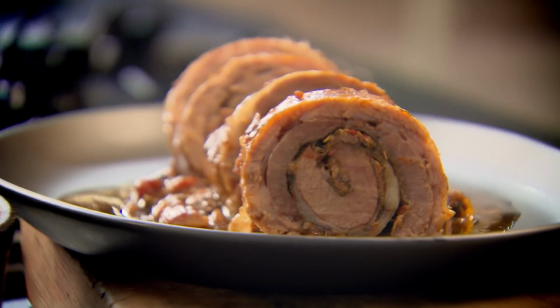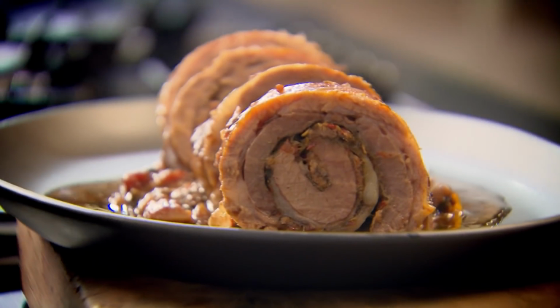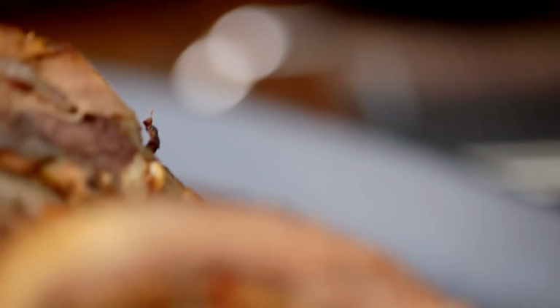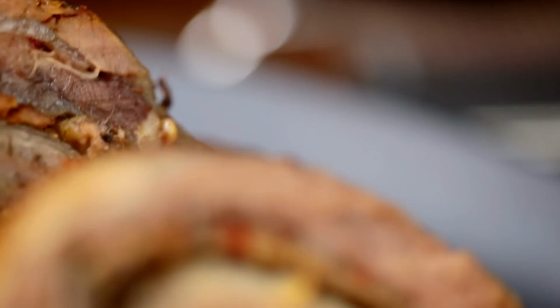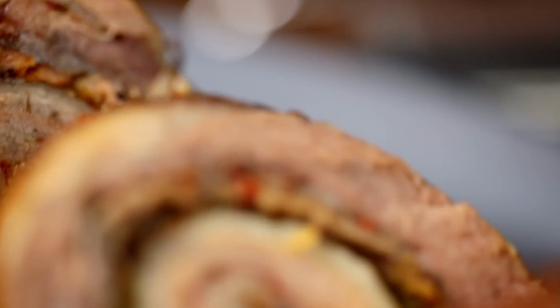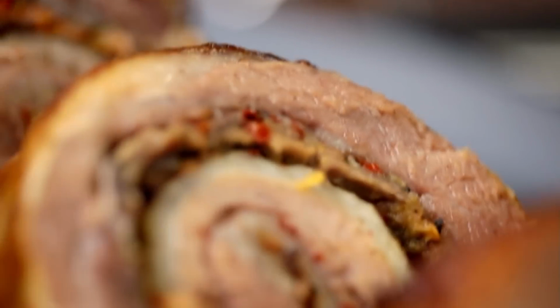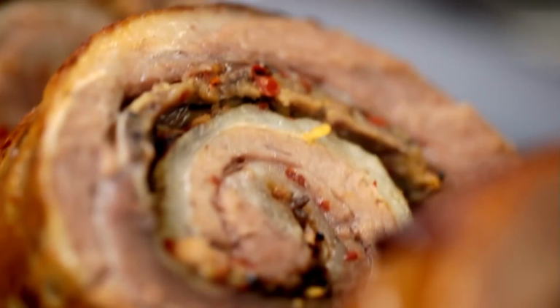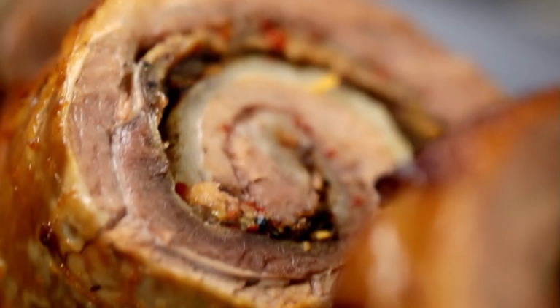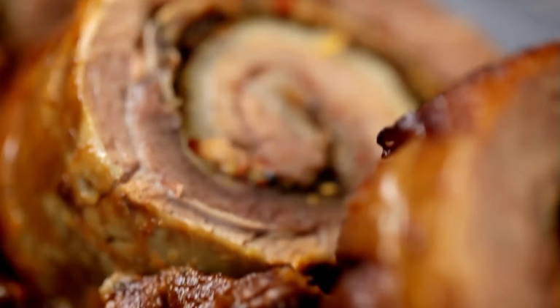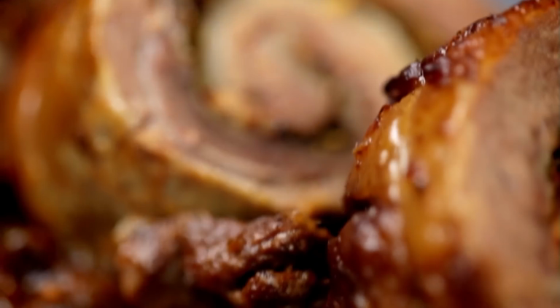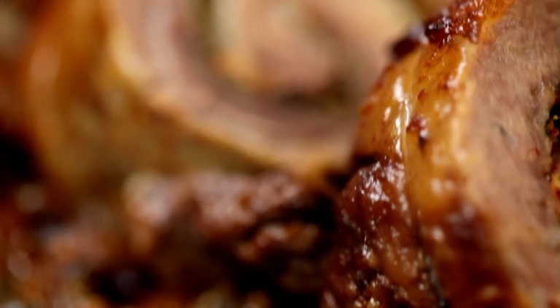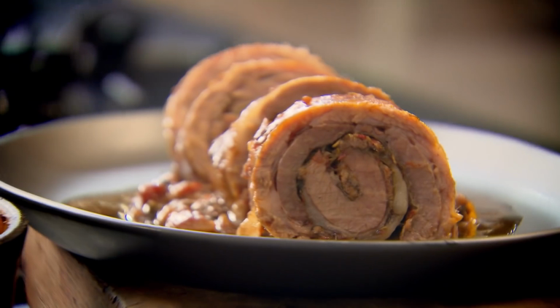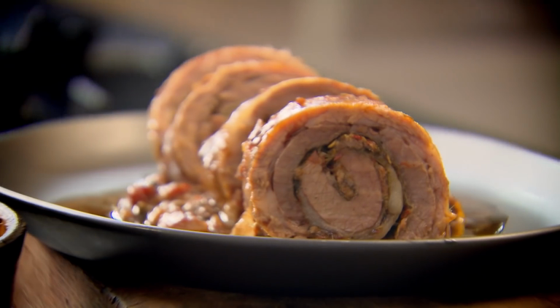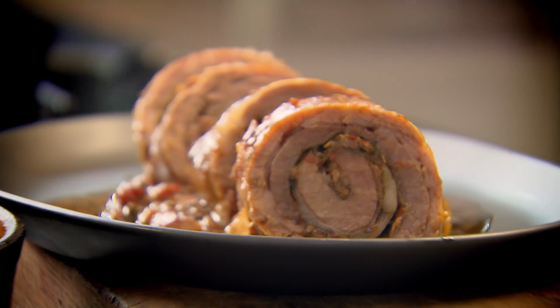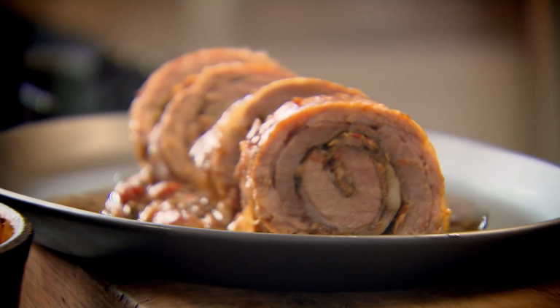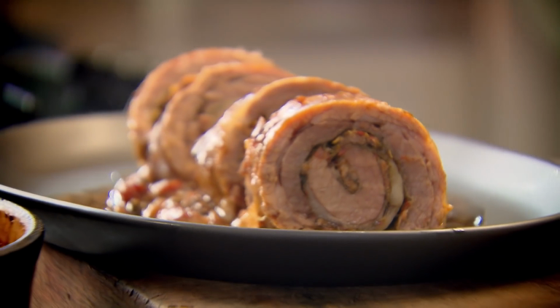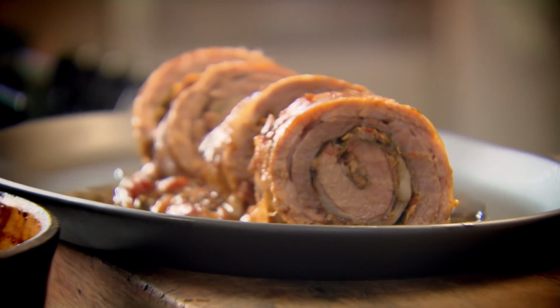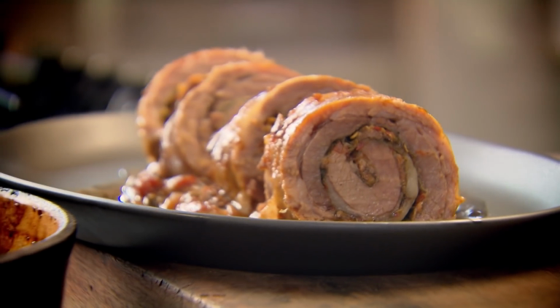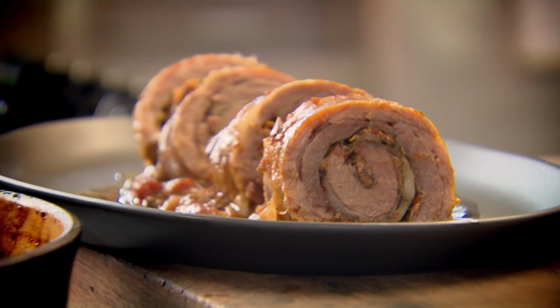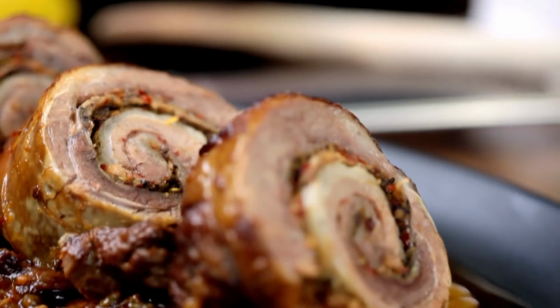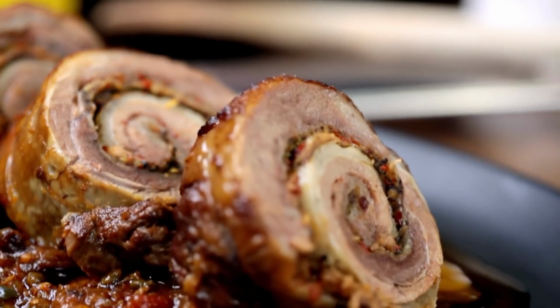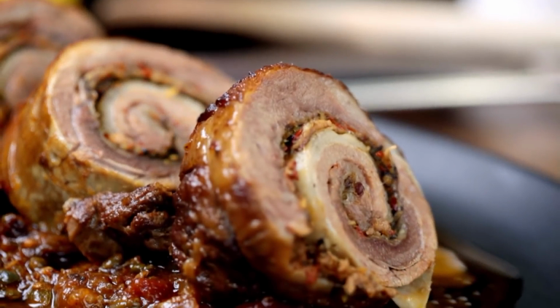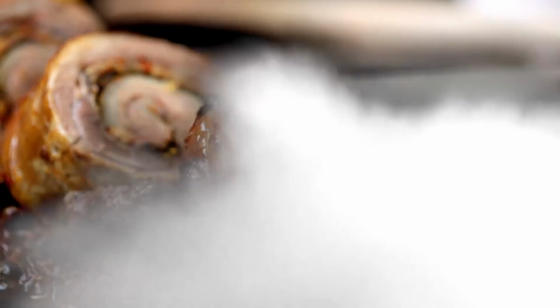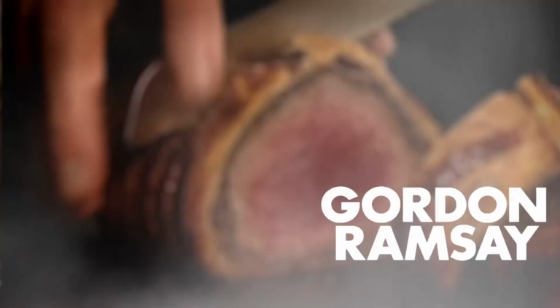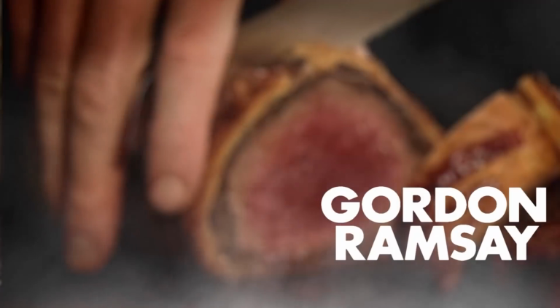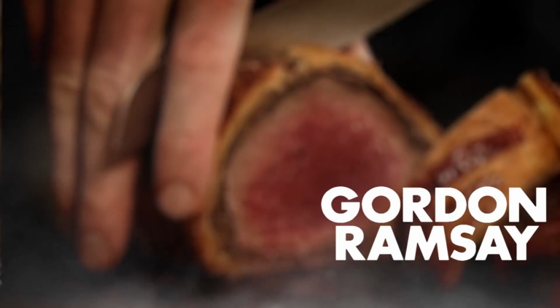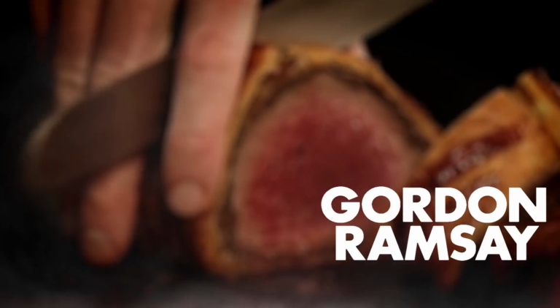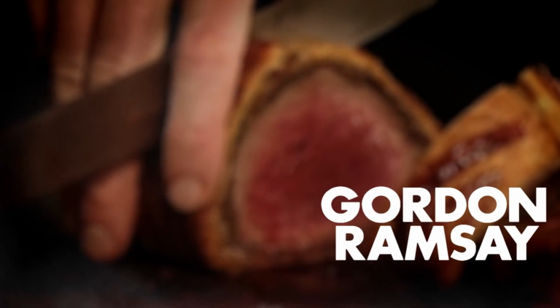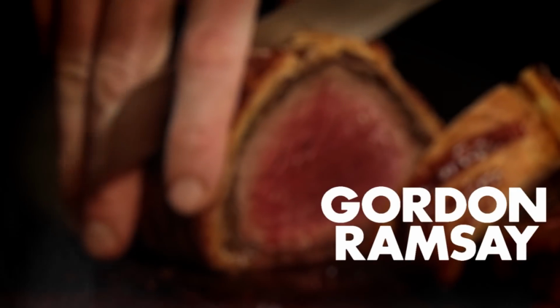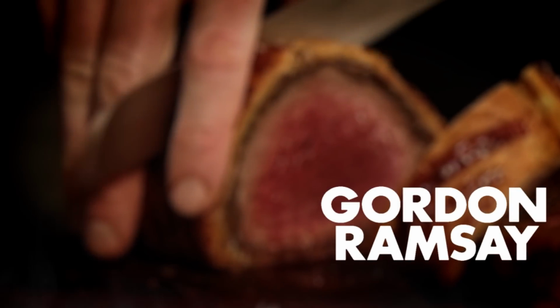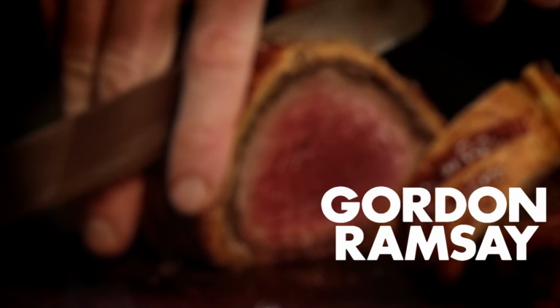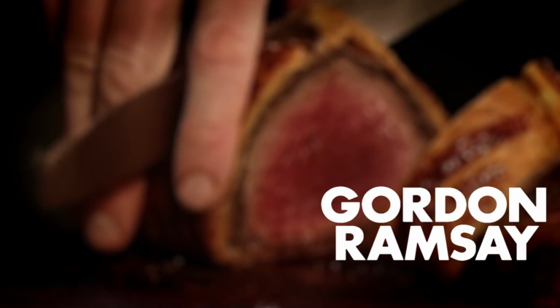Delicious breast of lamb with lemon, anchovies, chilli and oregano.